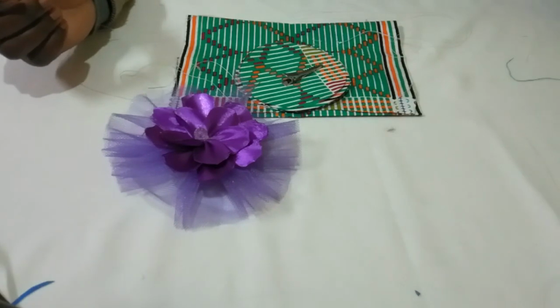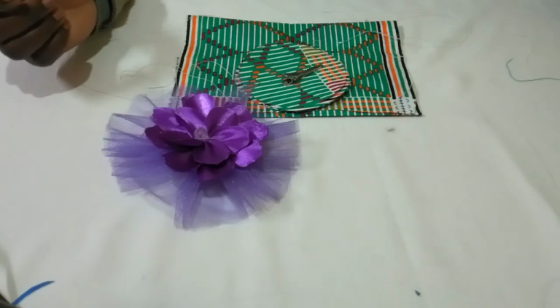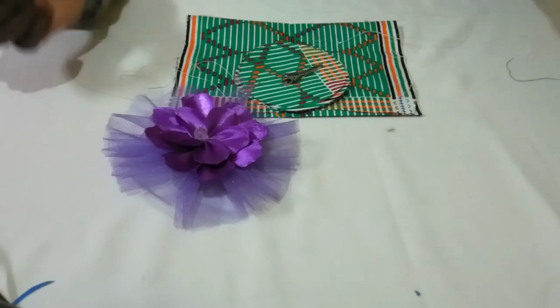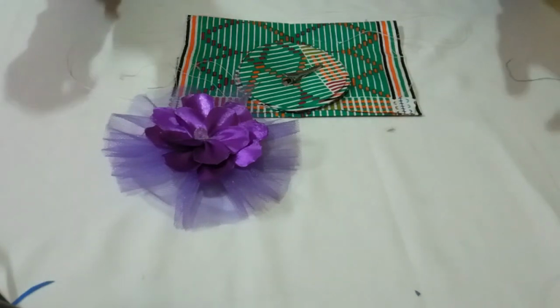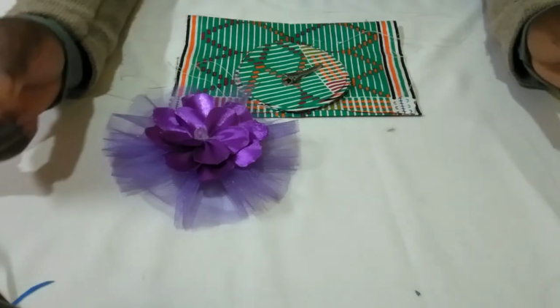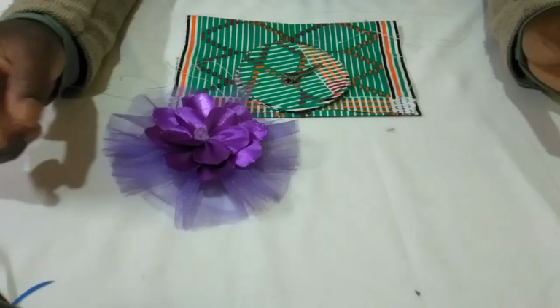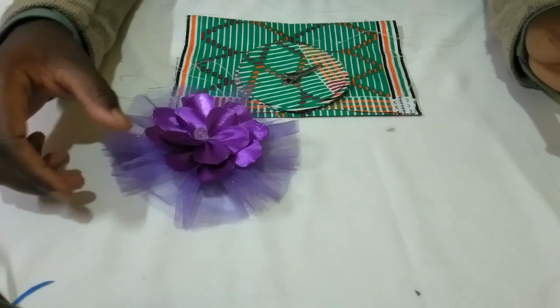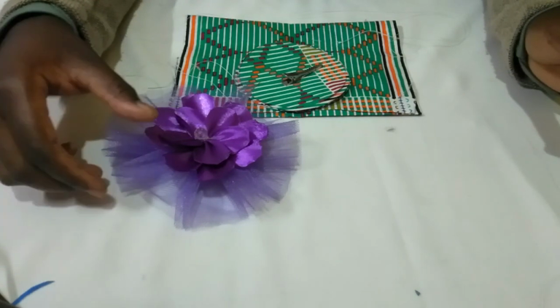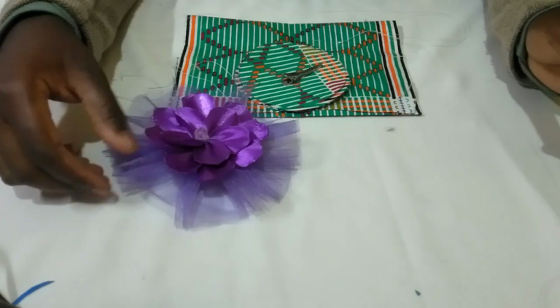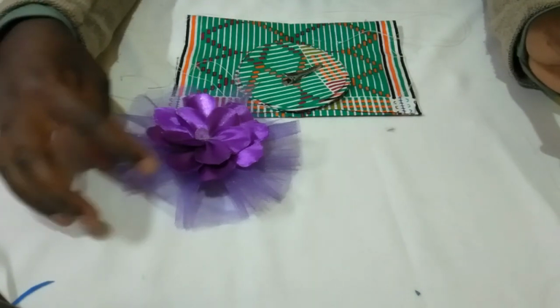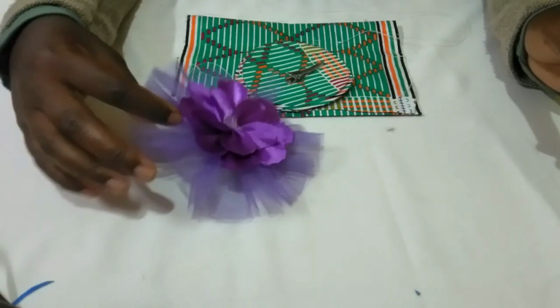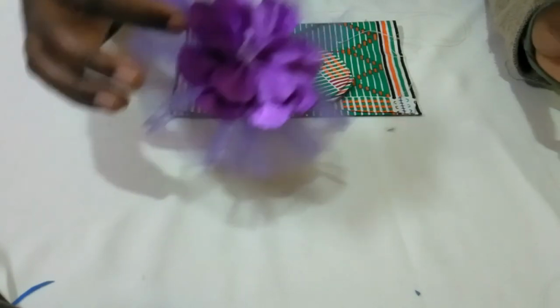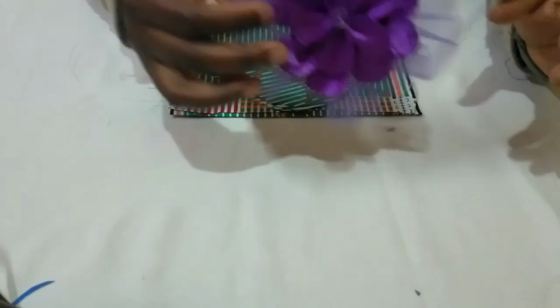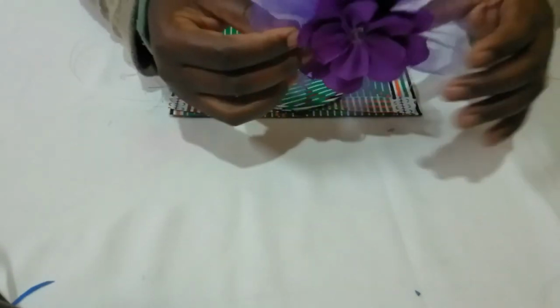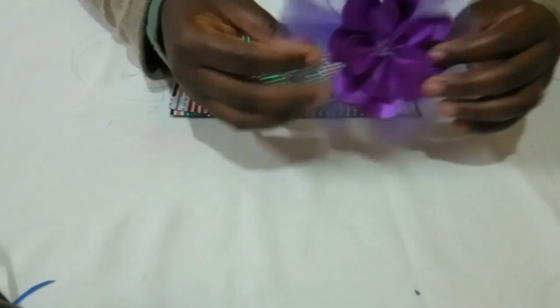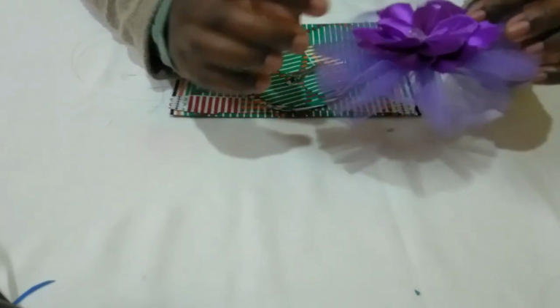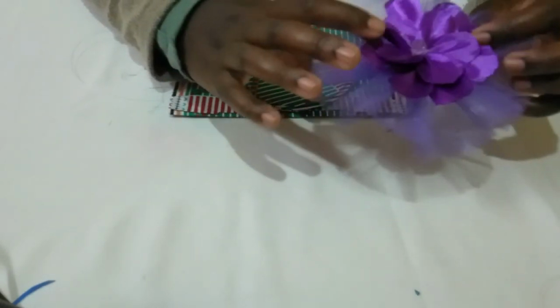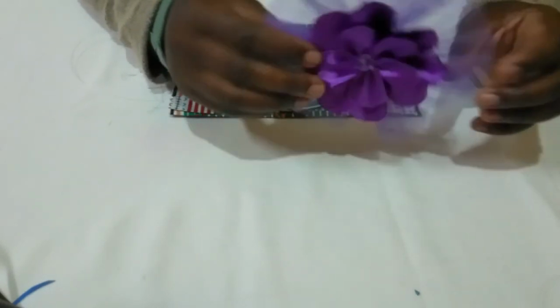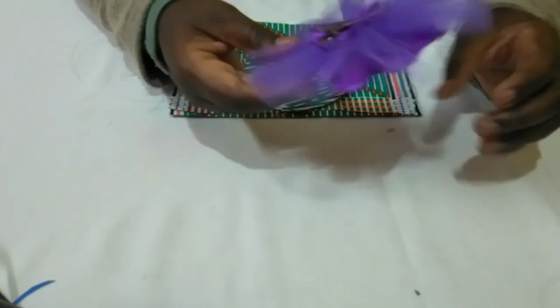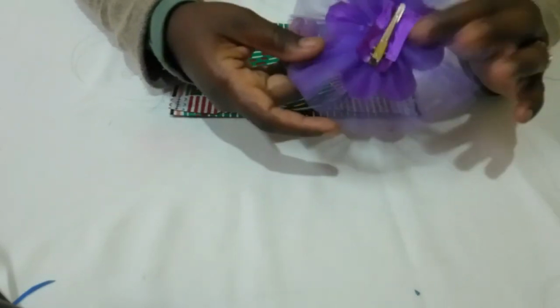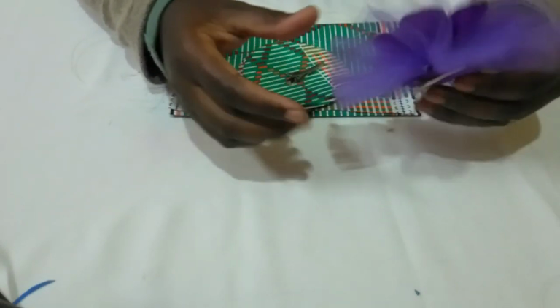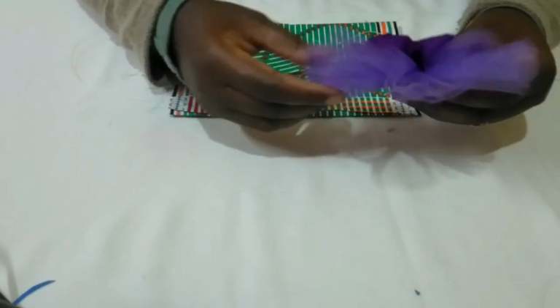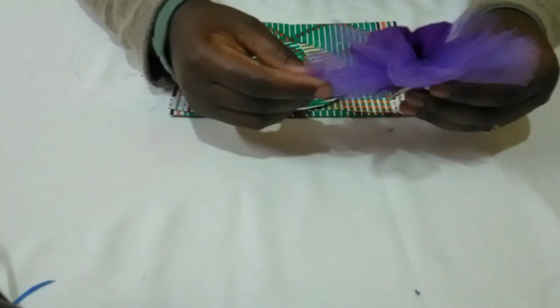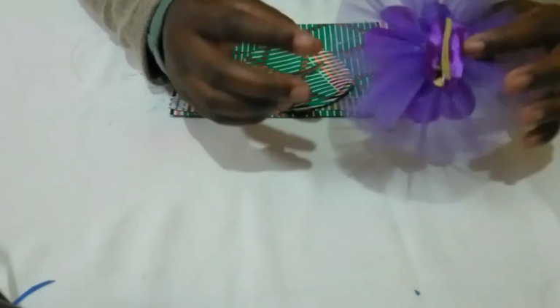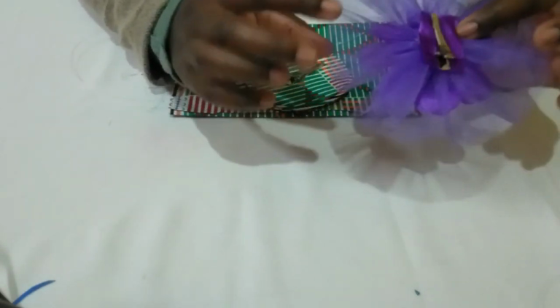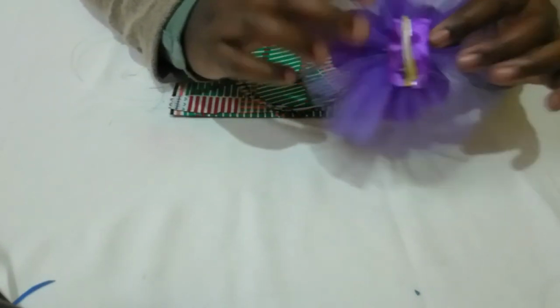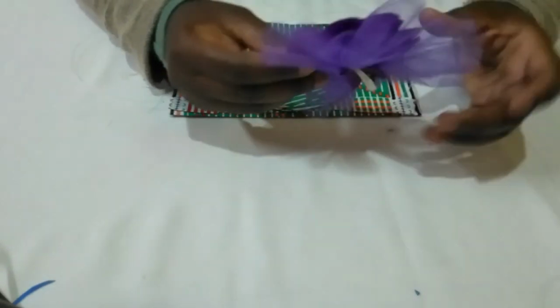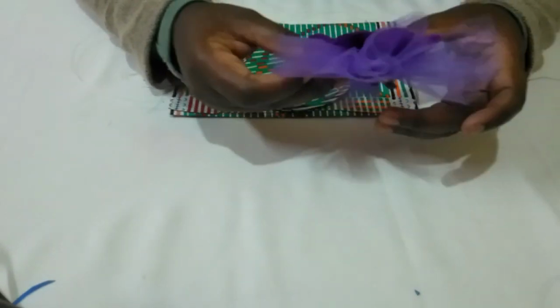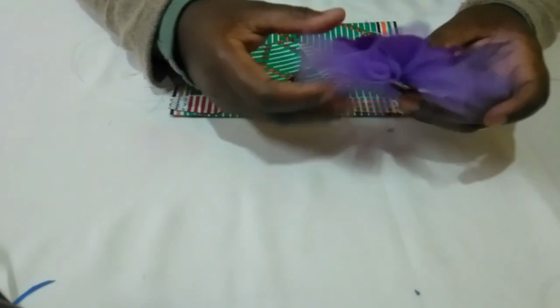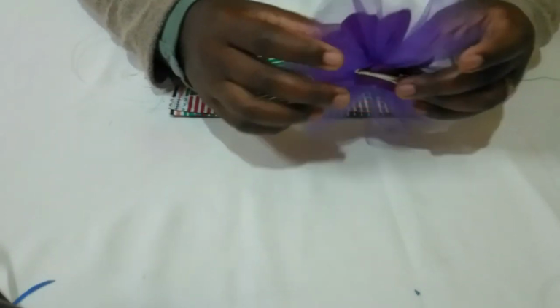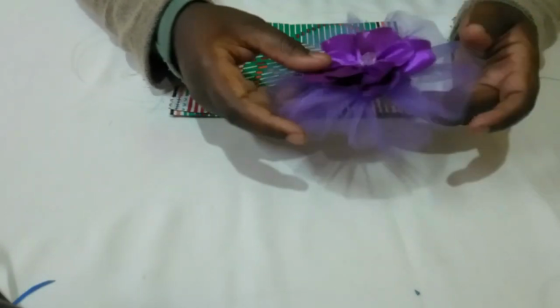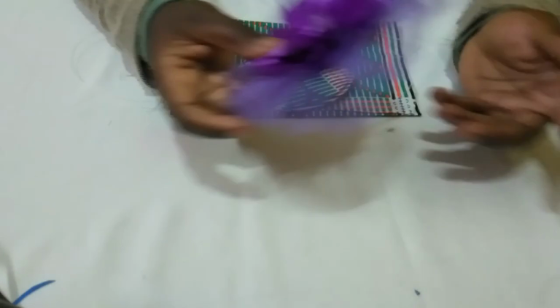Today we're going to learn how to make a fascinator — such a fascinator. This is what we're going to learn.